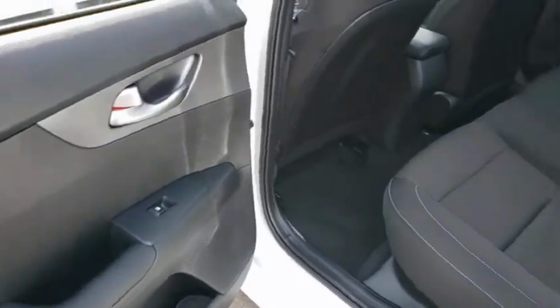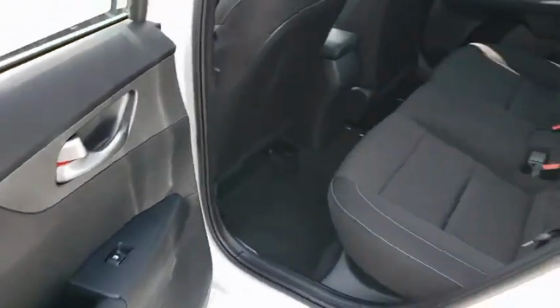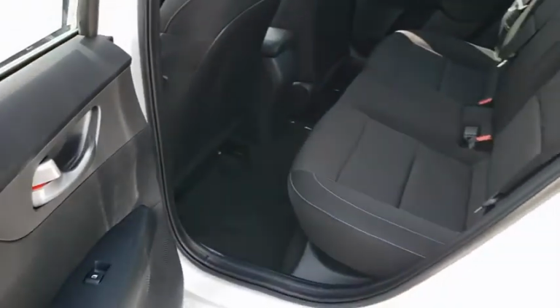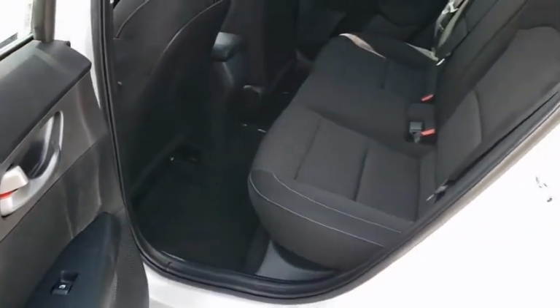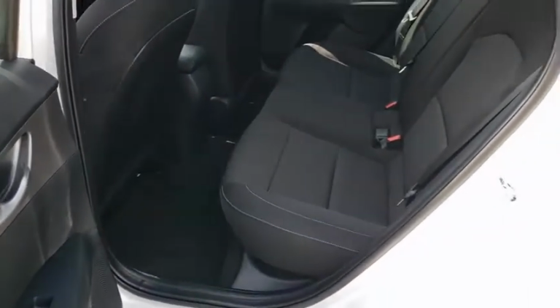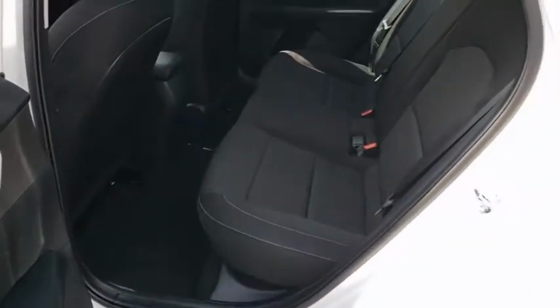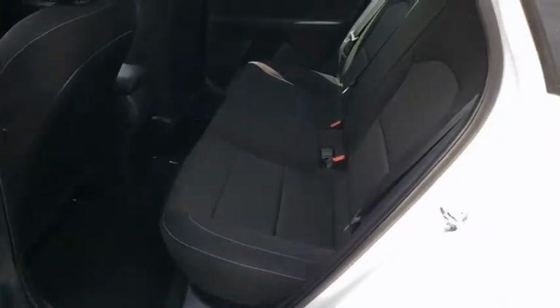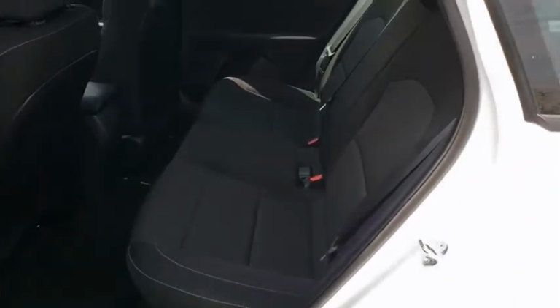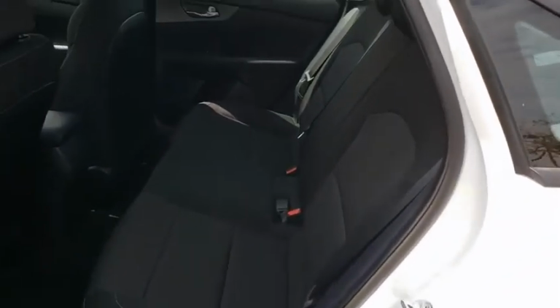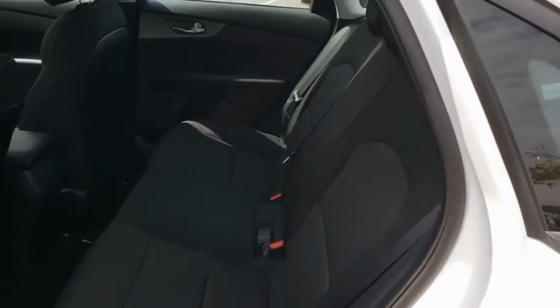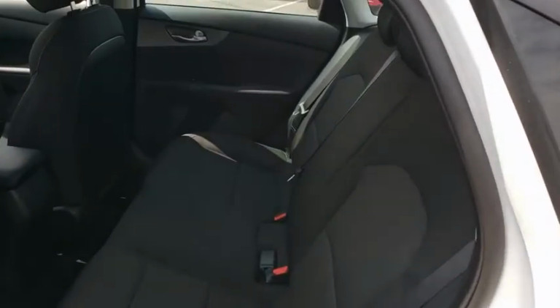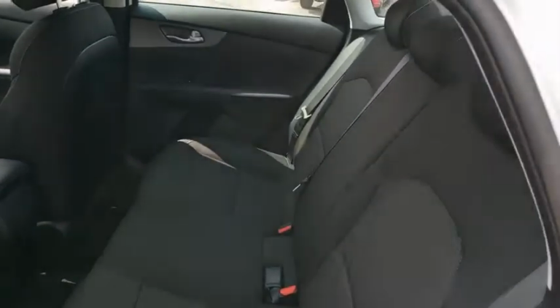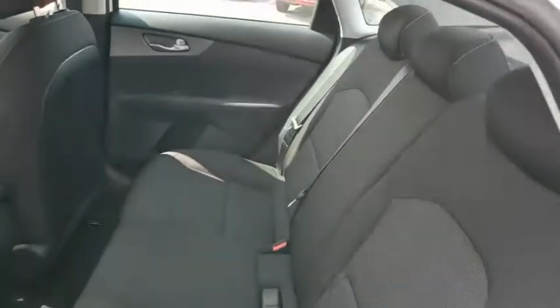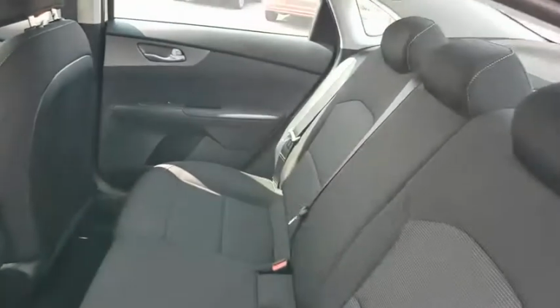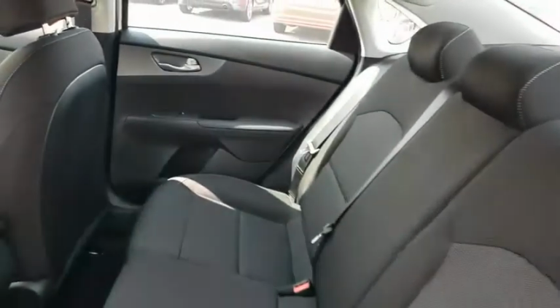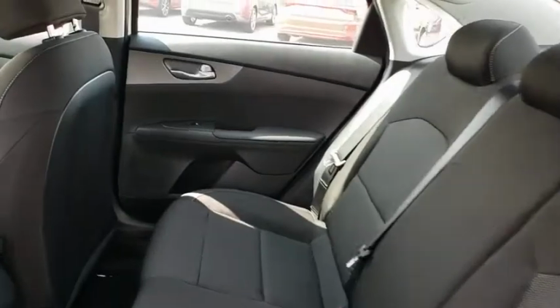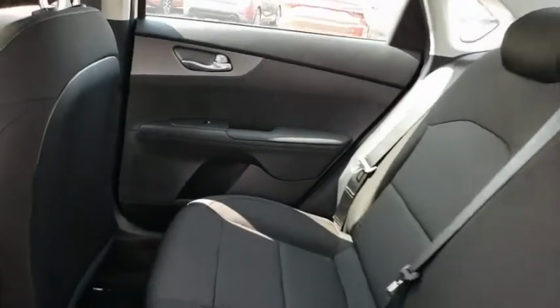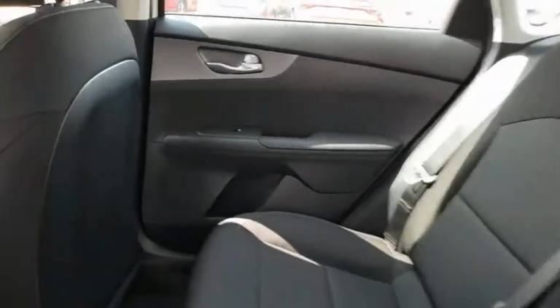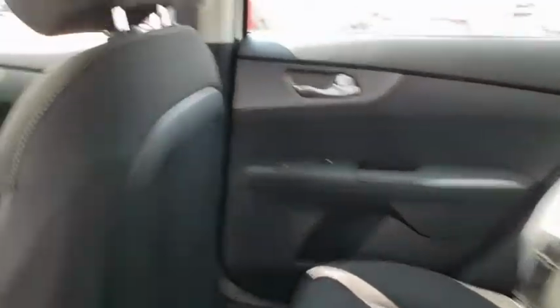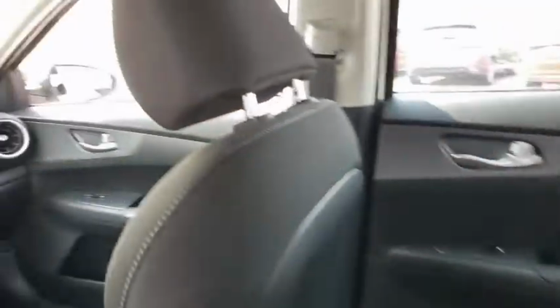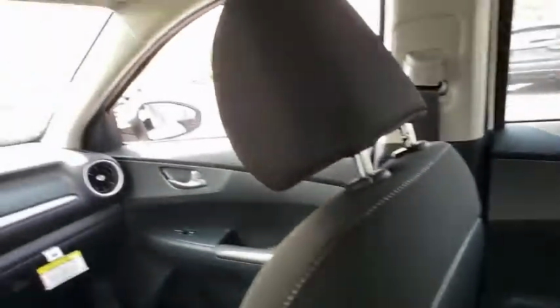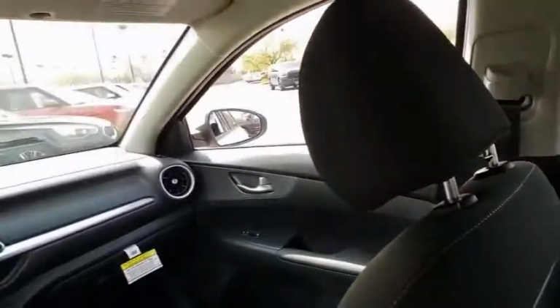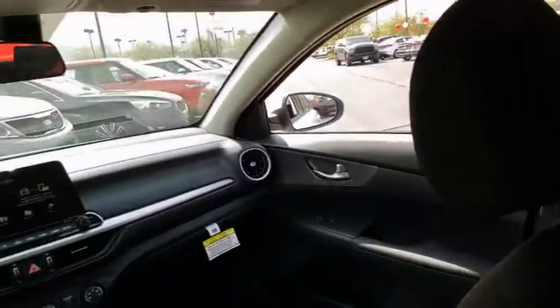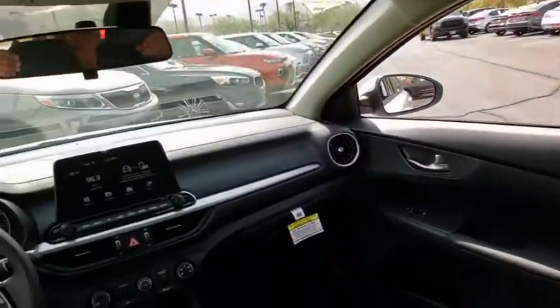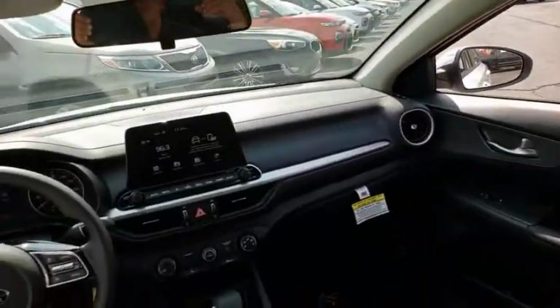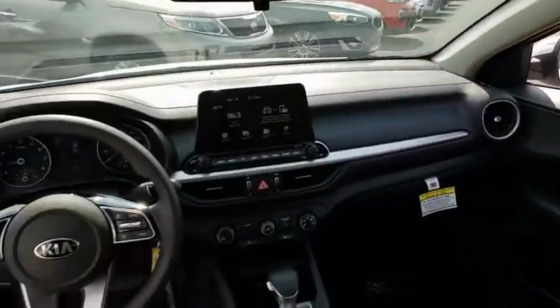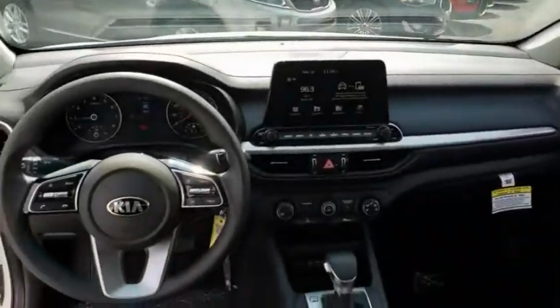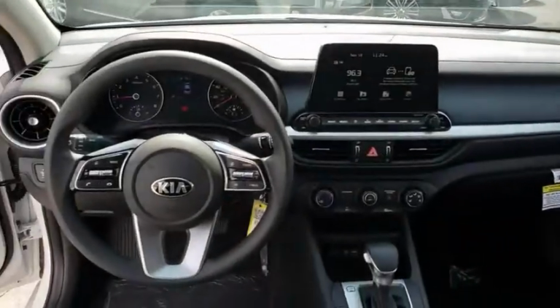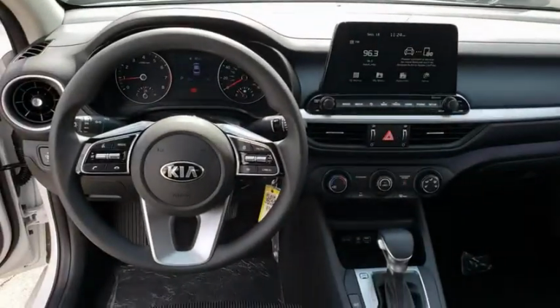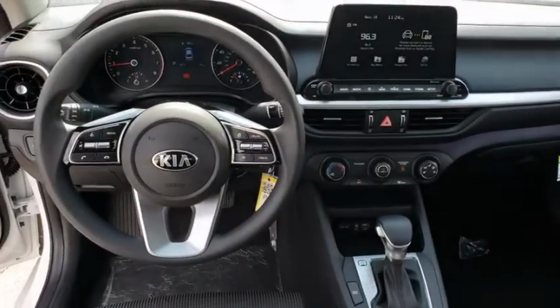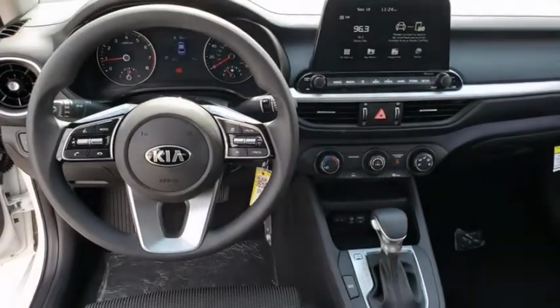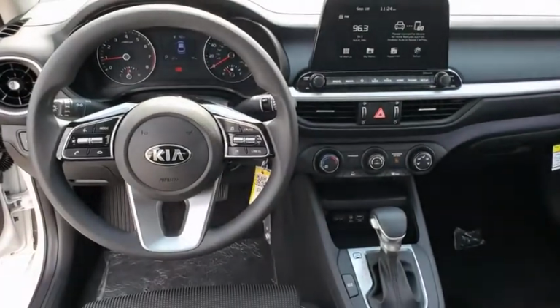Remote keyless entry, panic alarm, brake assist, cloth seat trim, driver vanity mirror, front reading lamps, tilt steering wheel, front bucket seats.